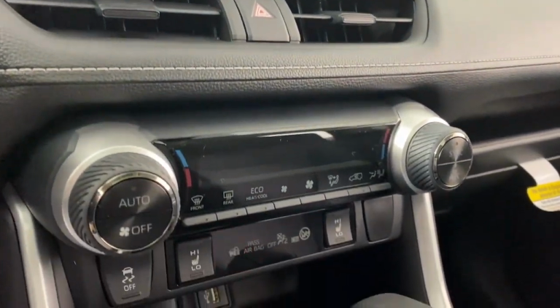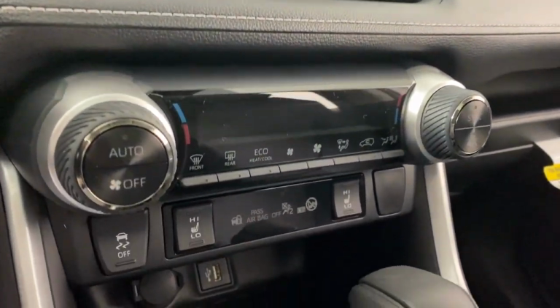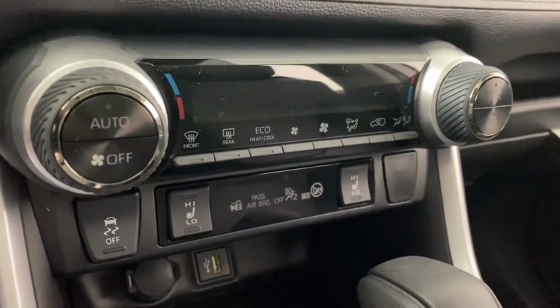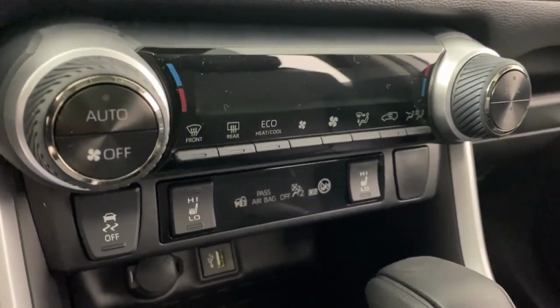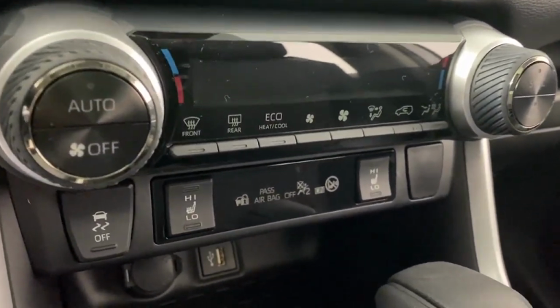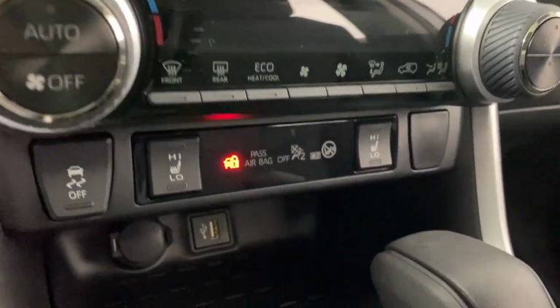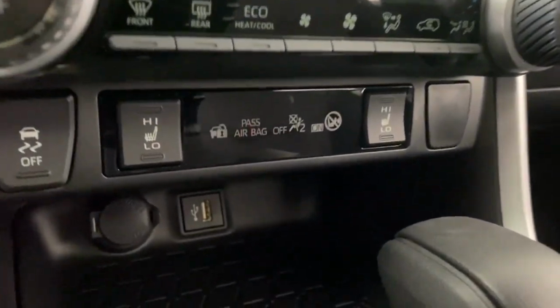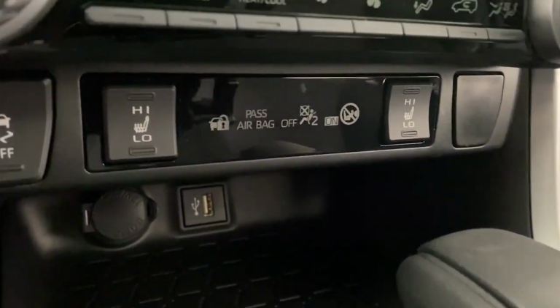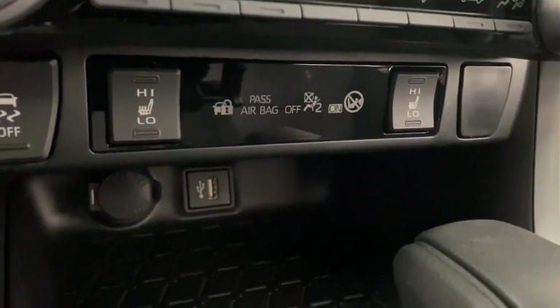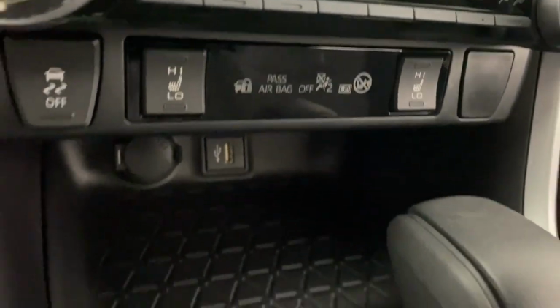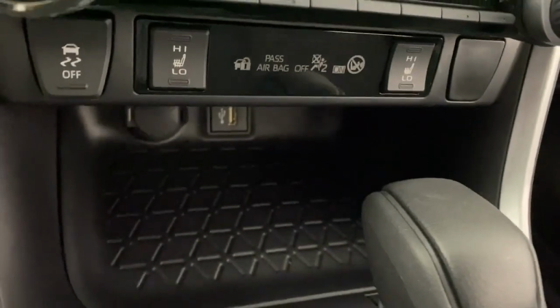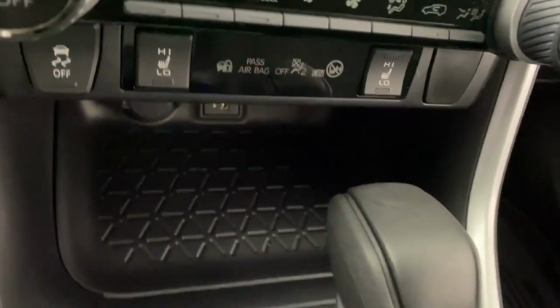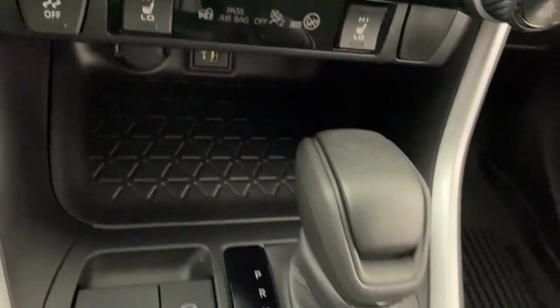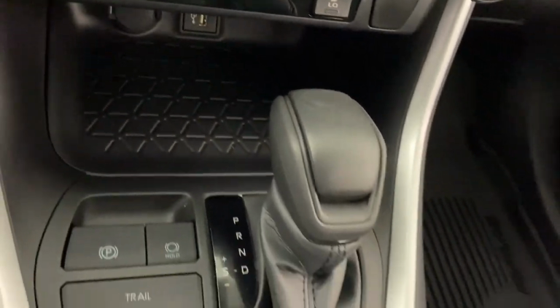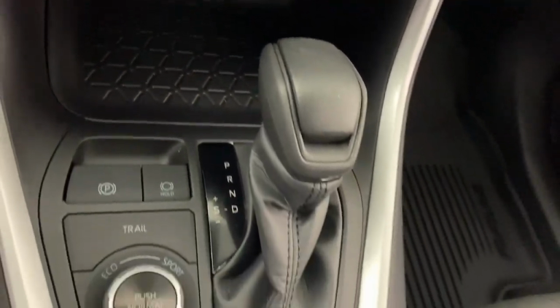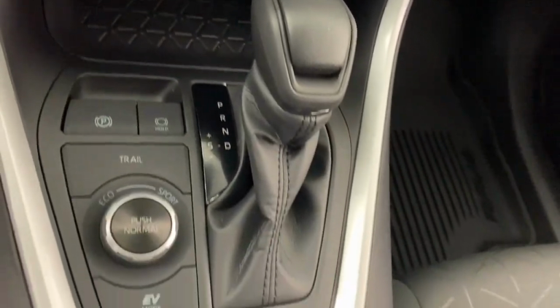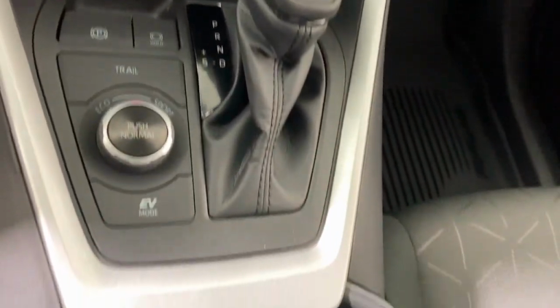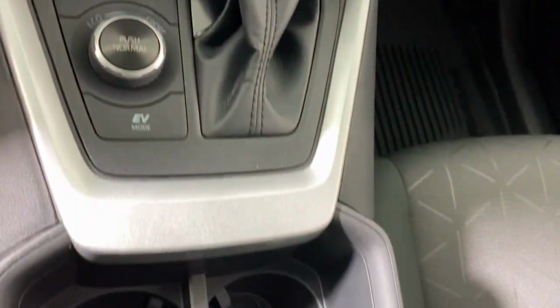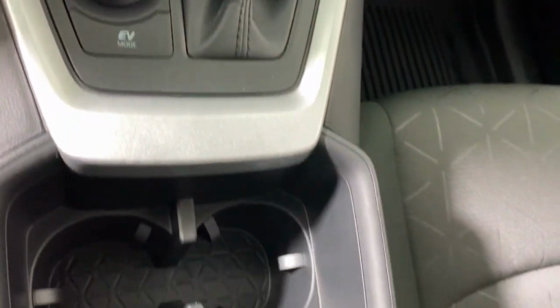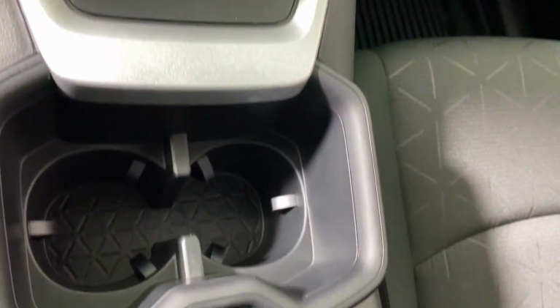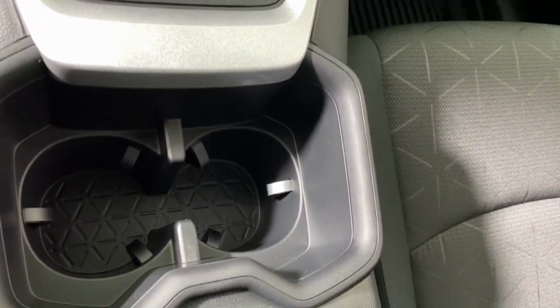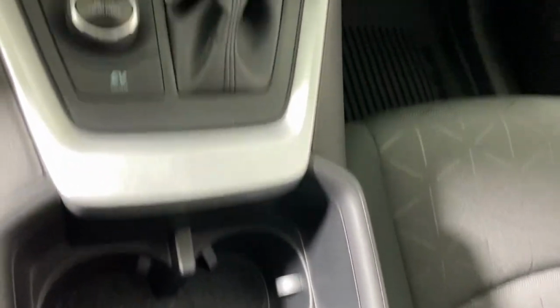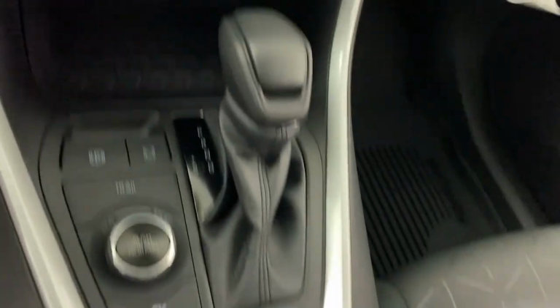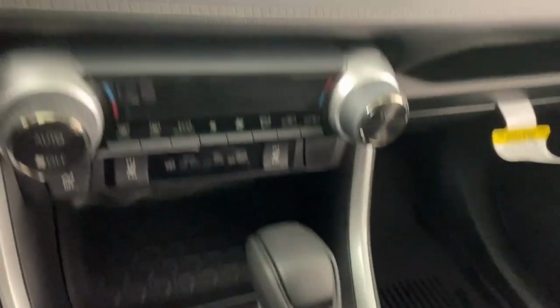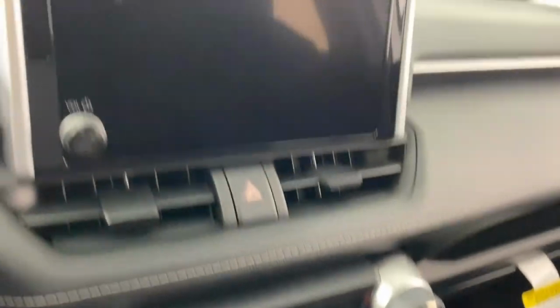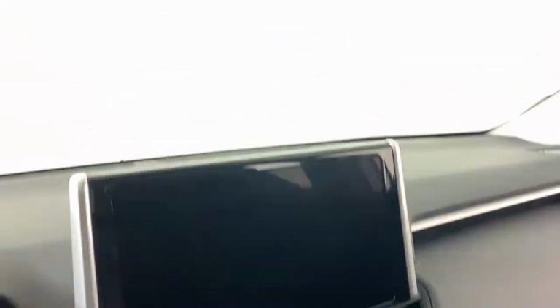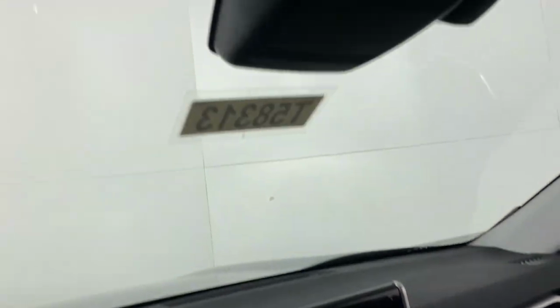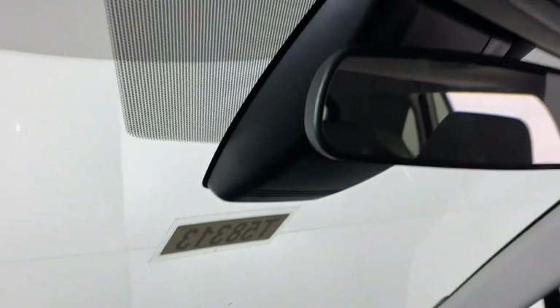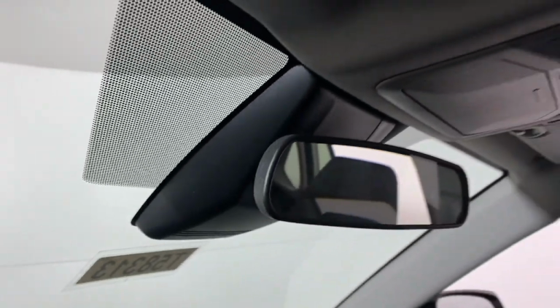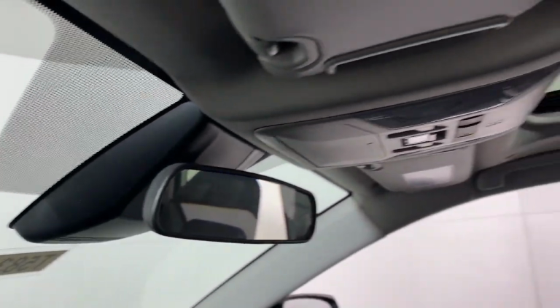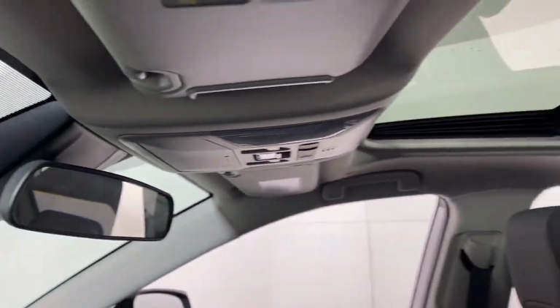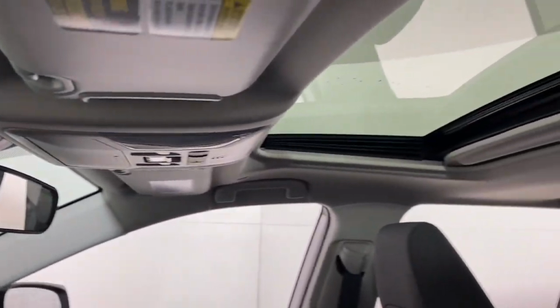Innovative efficiency meets refined sophistication in this striking RAV4 Hybrid. Come and see for yourself when you take it for a spin. Our professional staff will make your test drive the best part of your day.